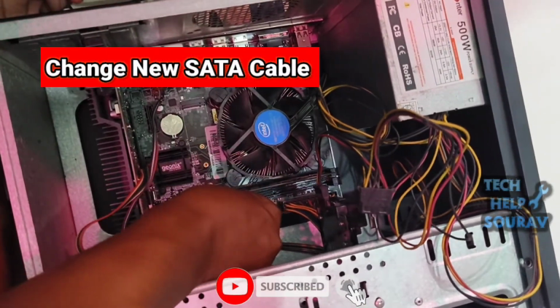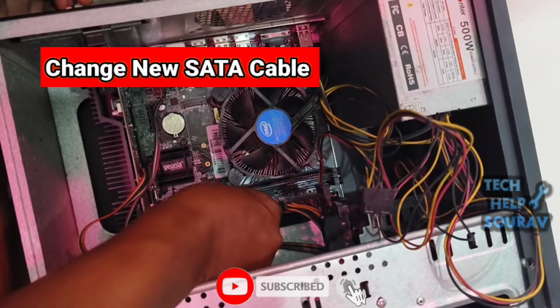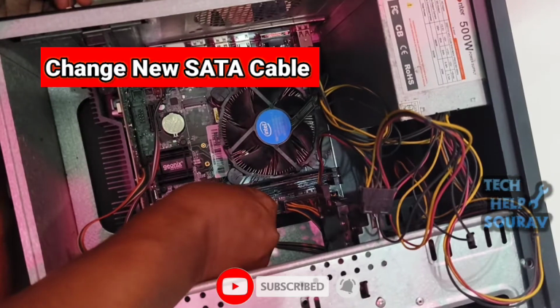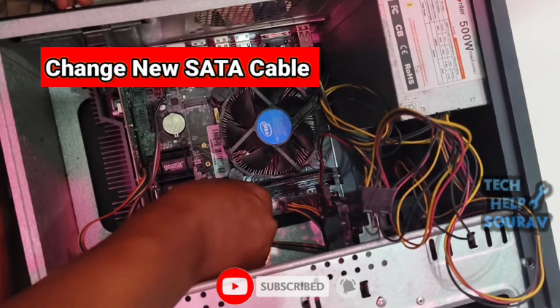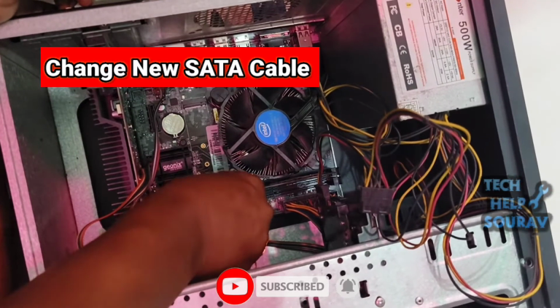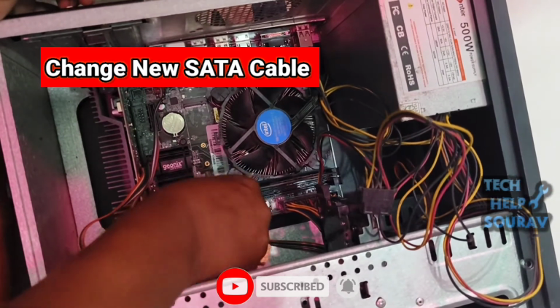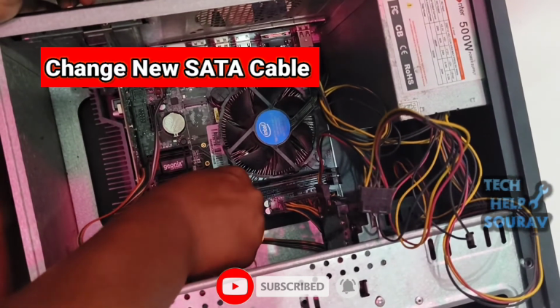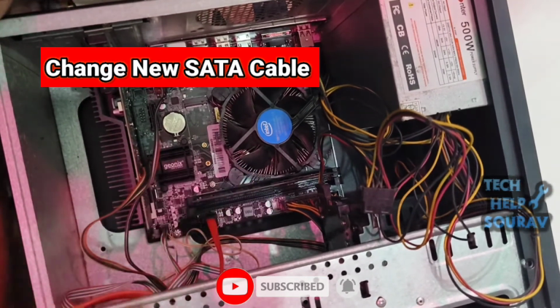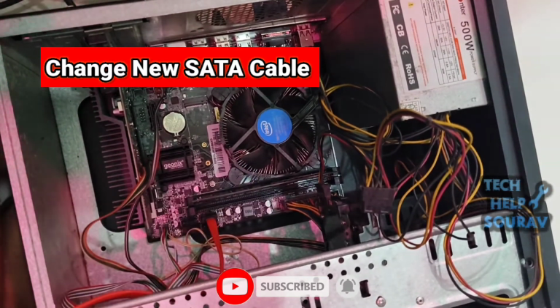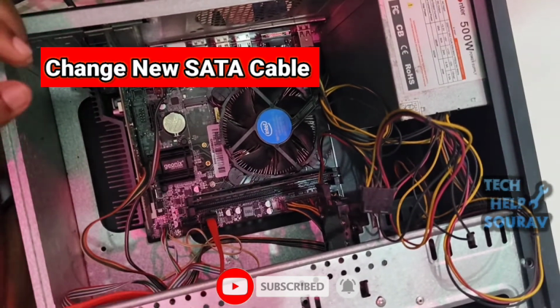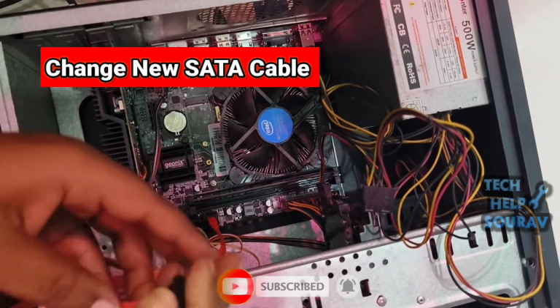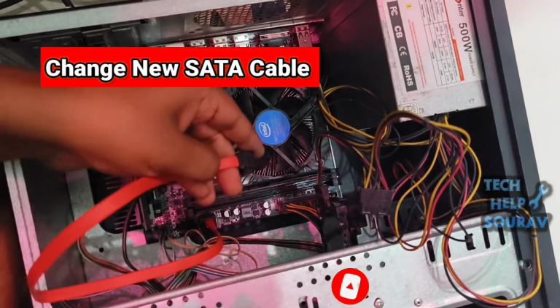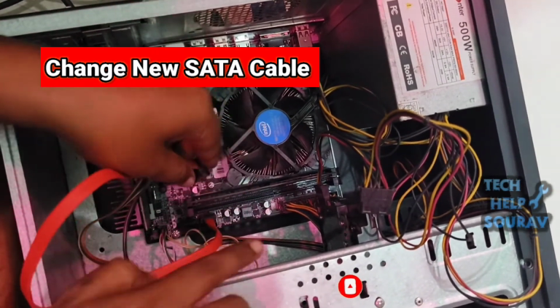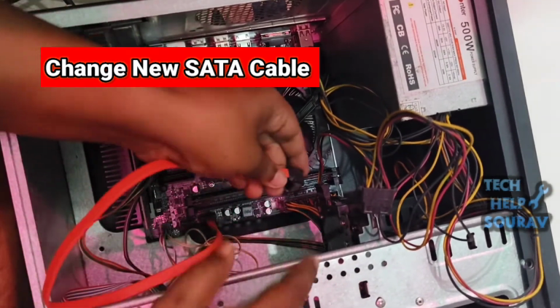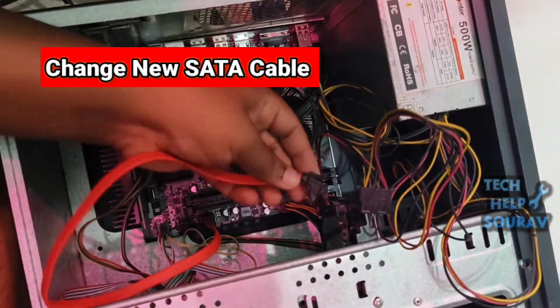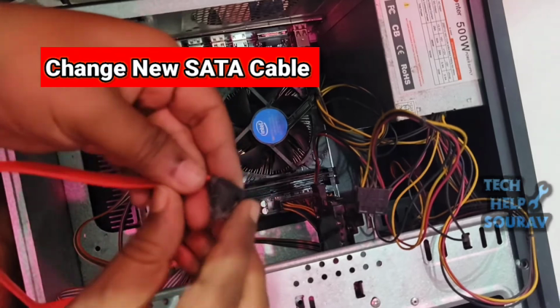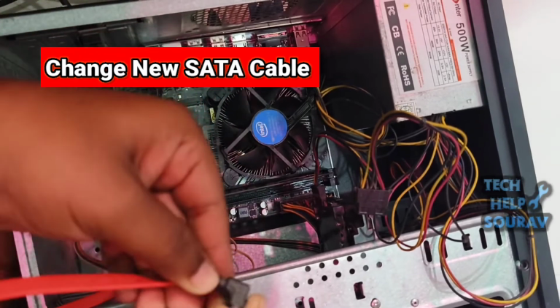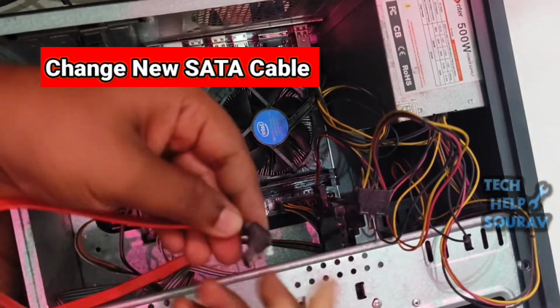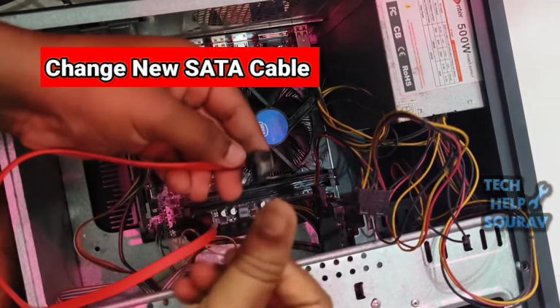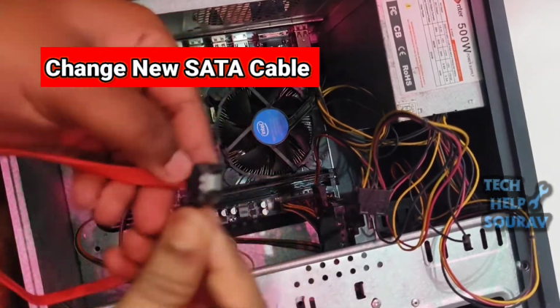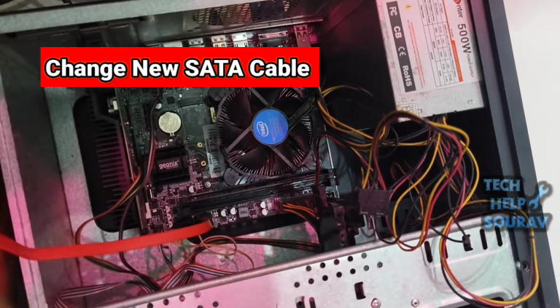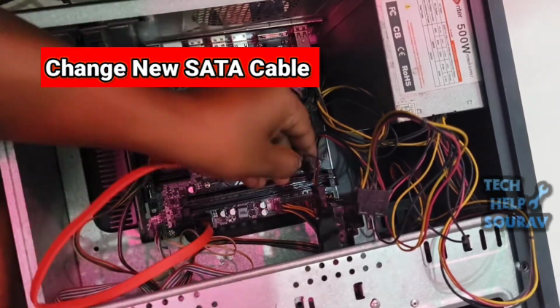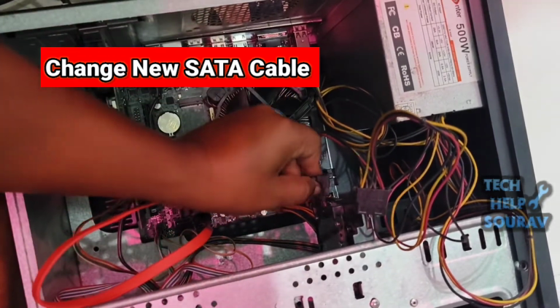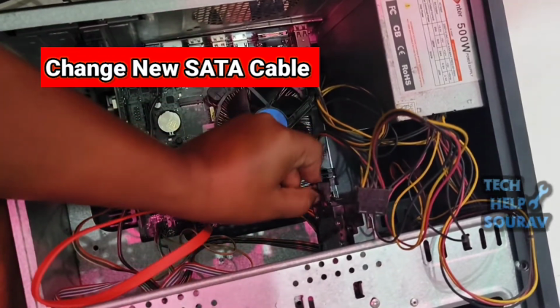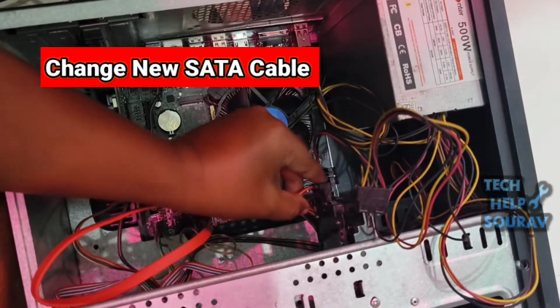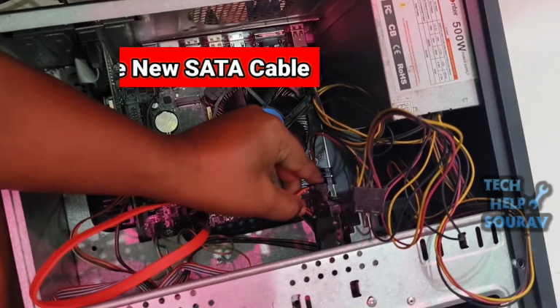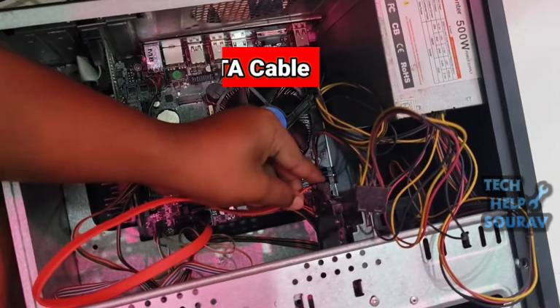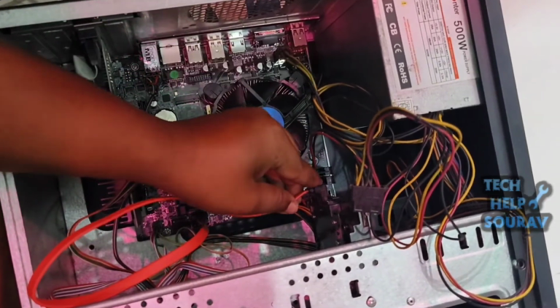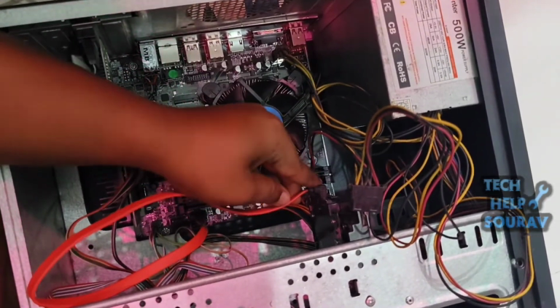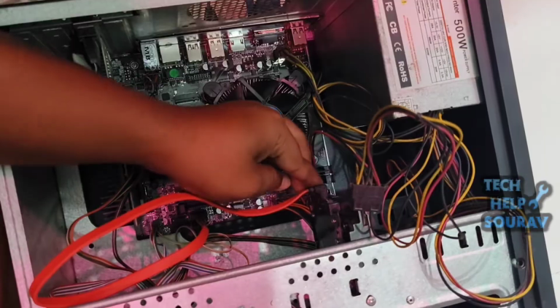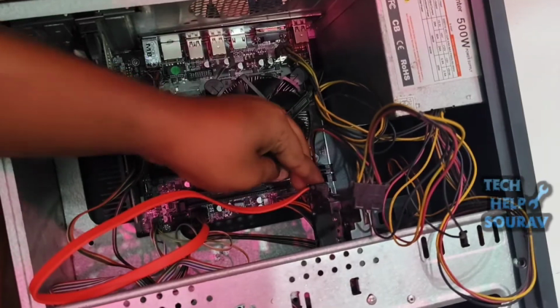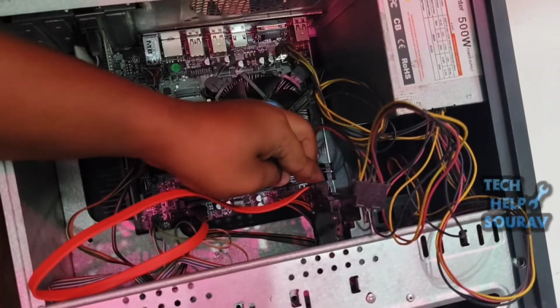If not, then check the hard disk — bring a hard disk repair person to inspect it. Connect the hard disk SATA cable and power cable, following along as I install them.